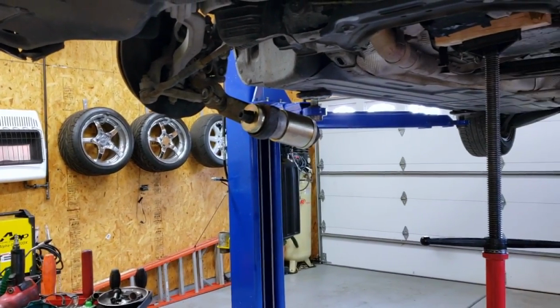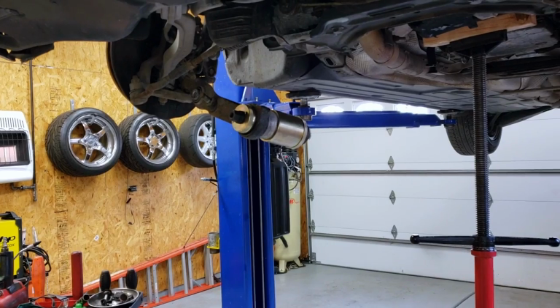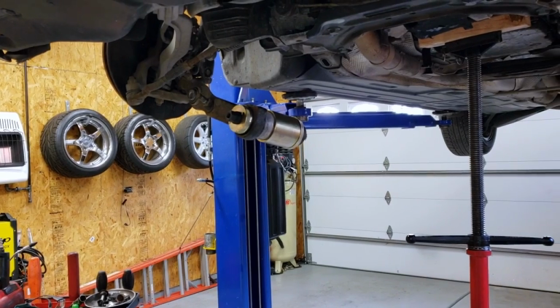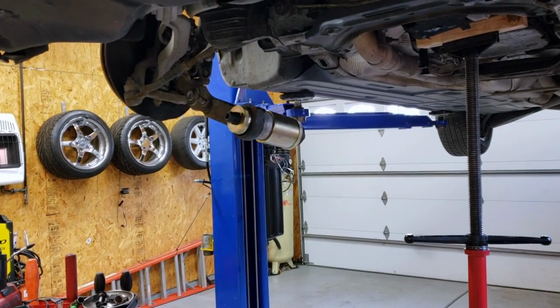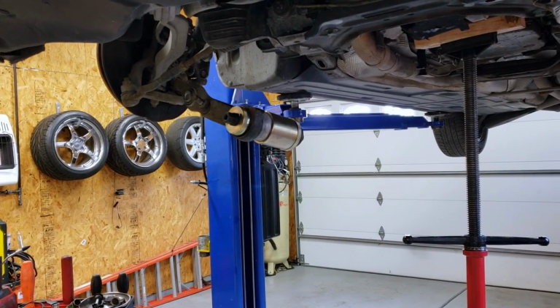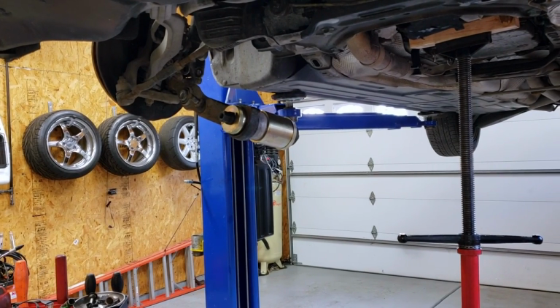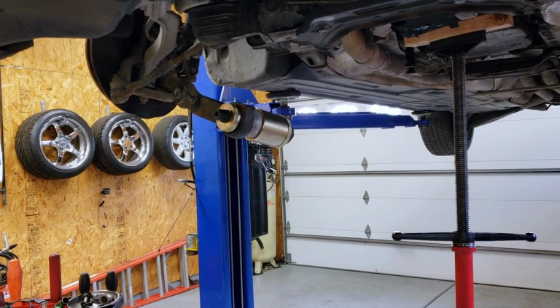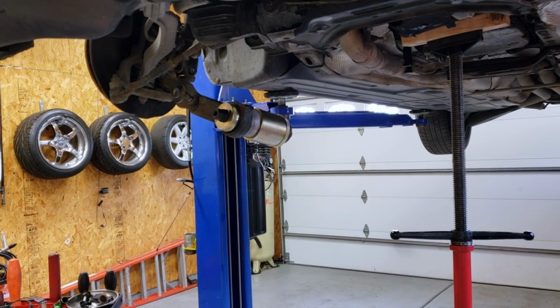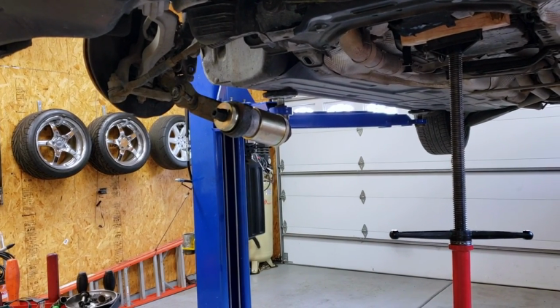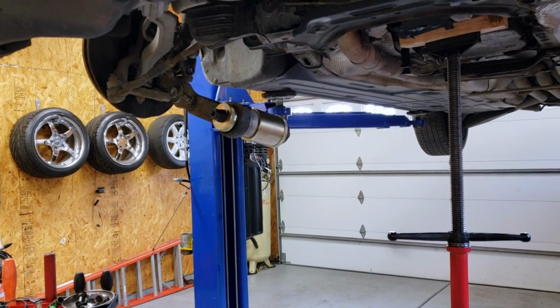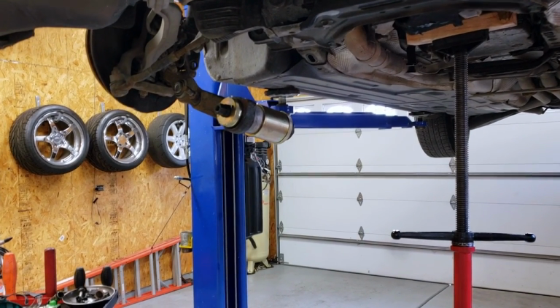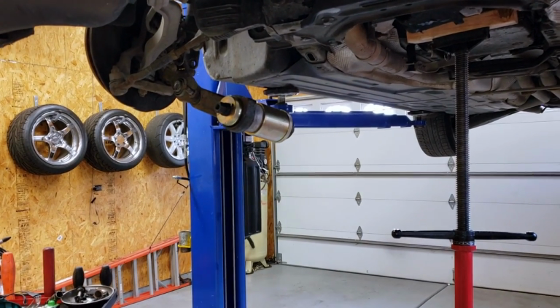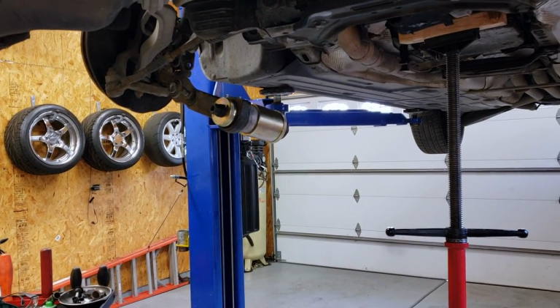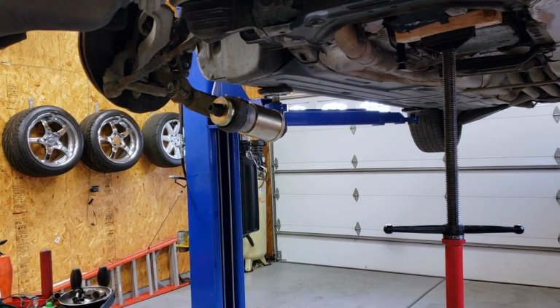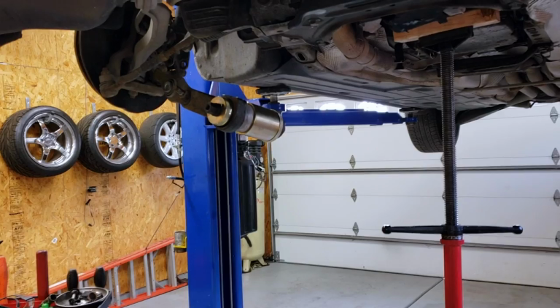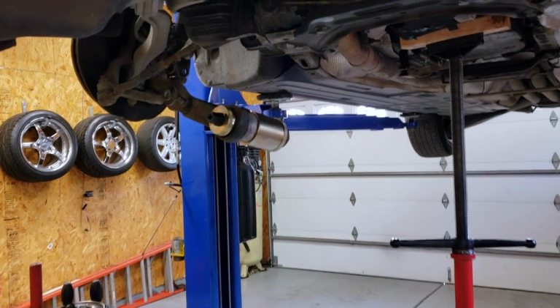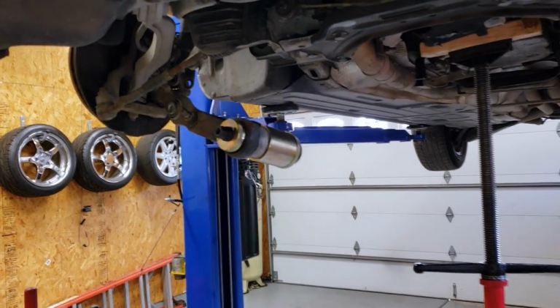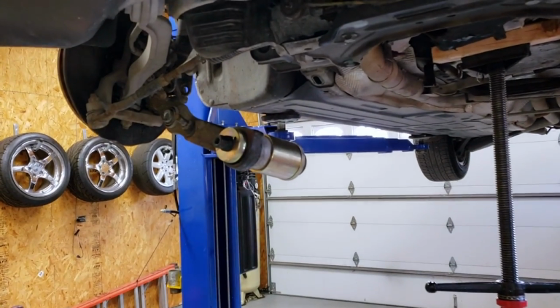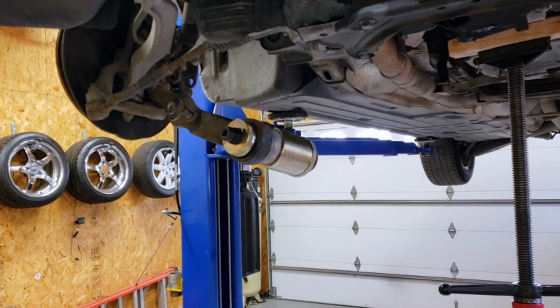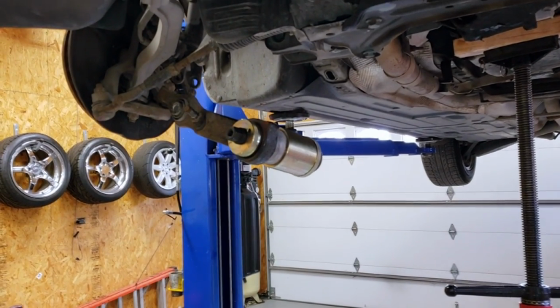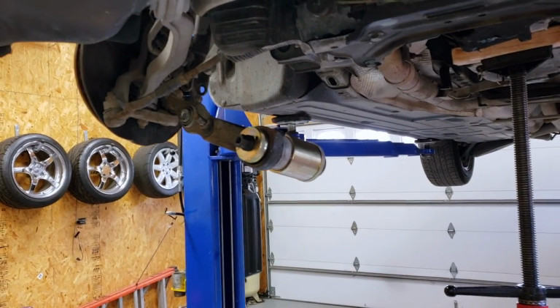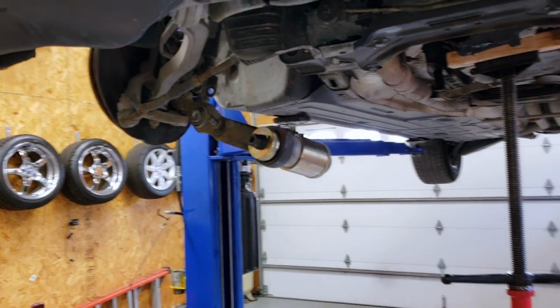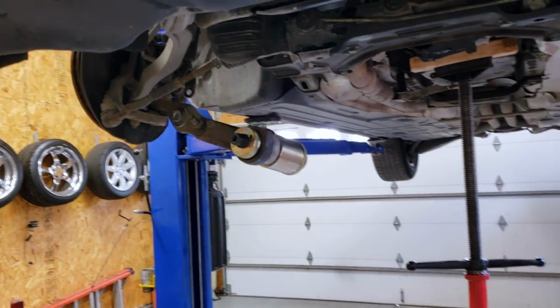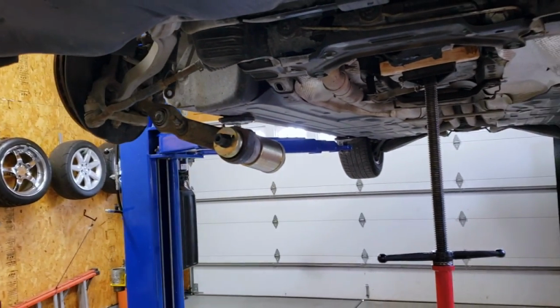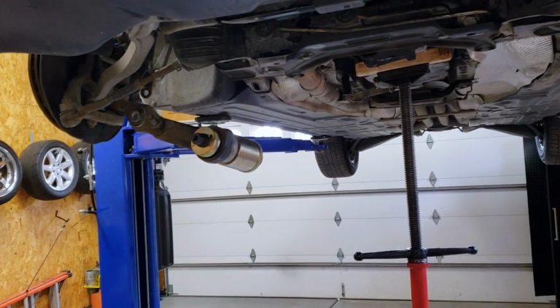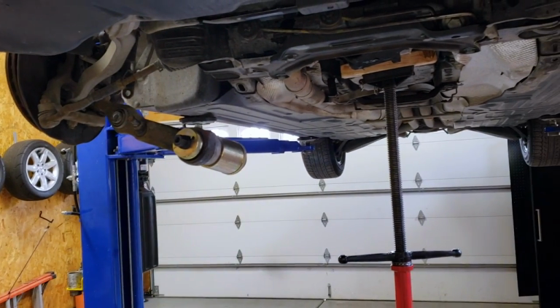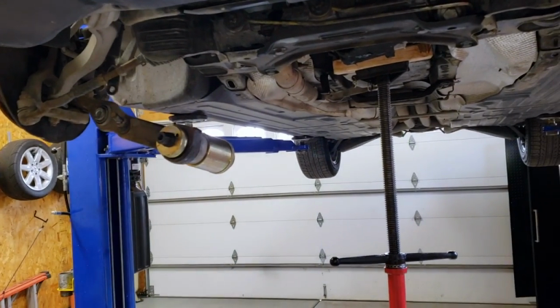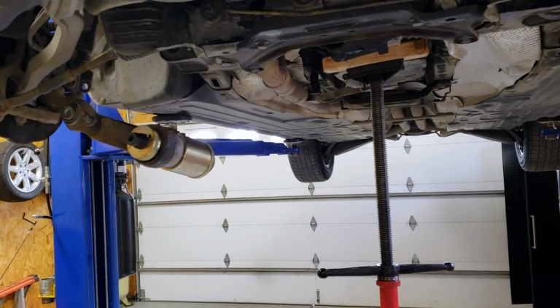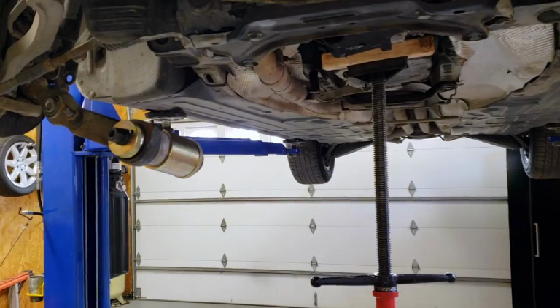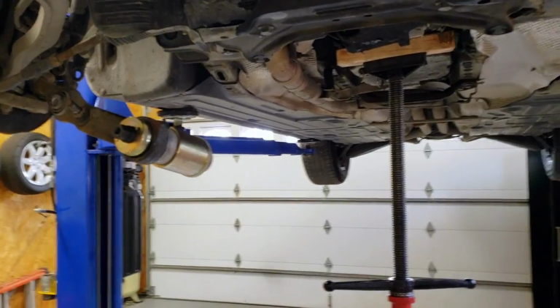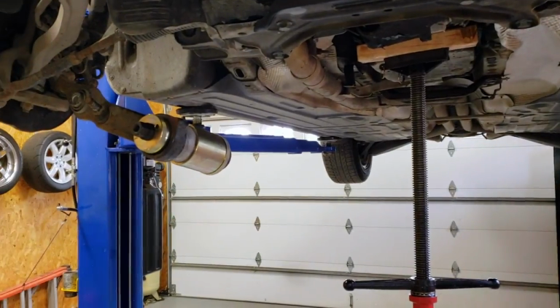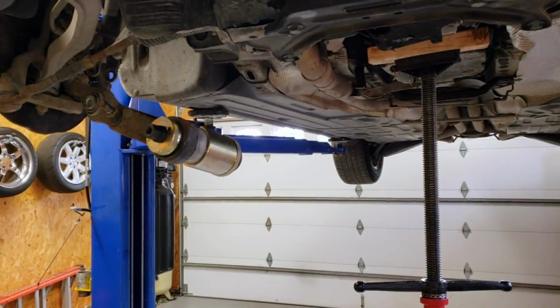I'm also going to show you what I thought was a receipt for a new turbo that I found in the car. It was an emotional roller coaster - I thought this thing had a new turbo, then I realized maybe it was an estimate for a turbo. It's a mess - I'll explain in a minute. Let me get this work done and then I'll show you that receipt.